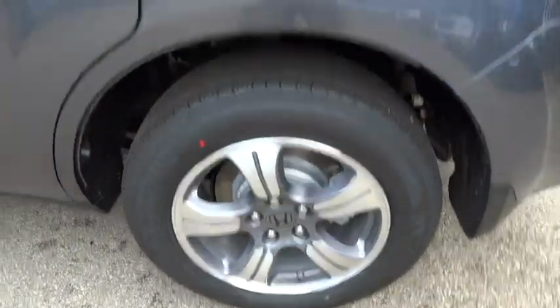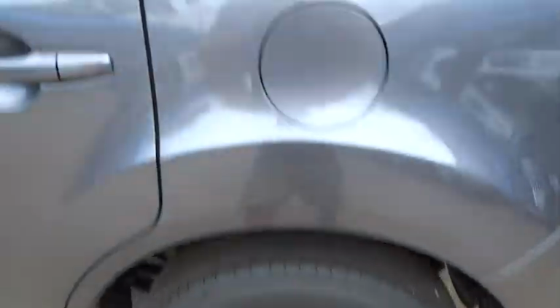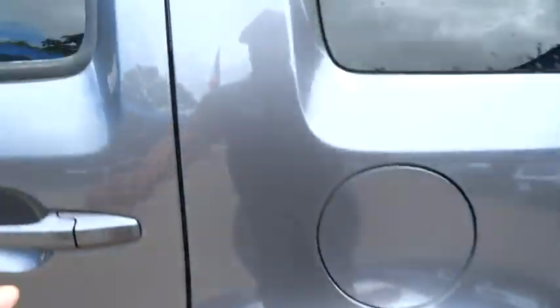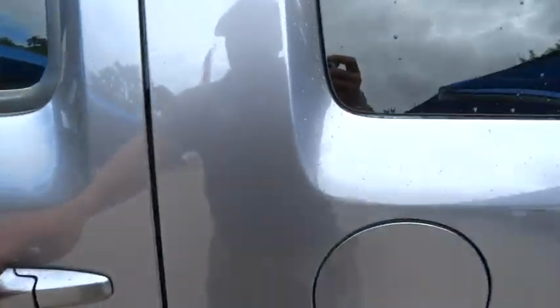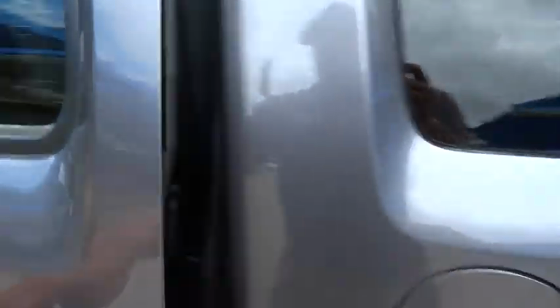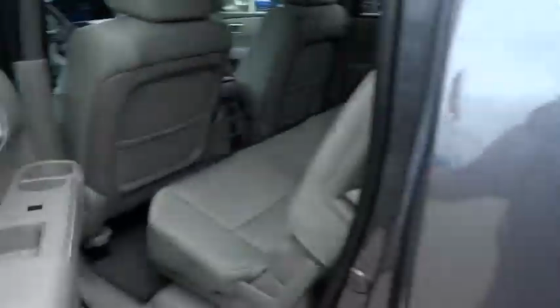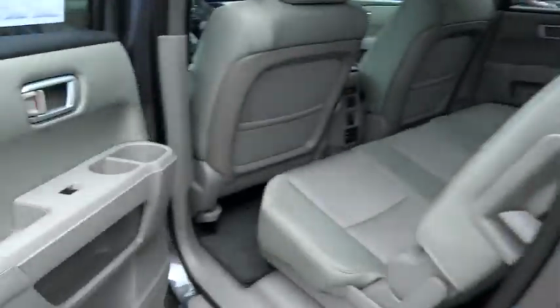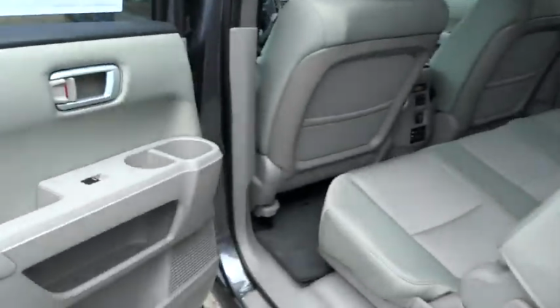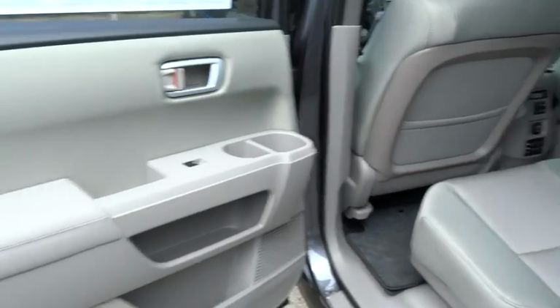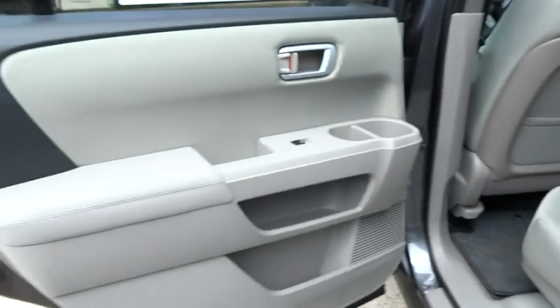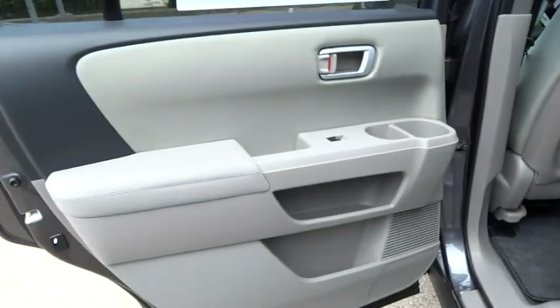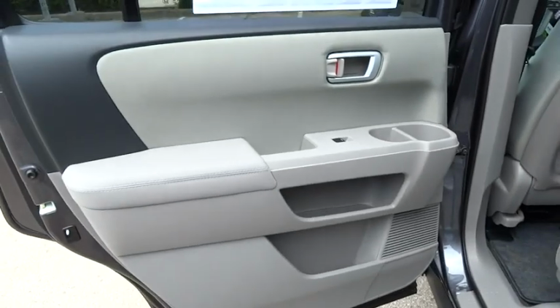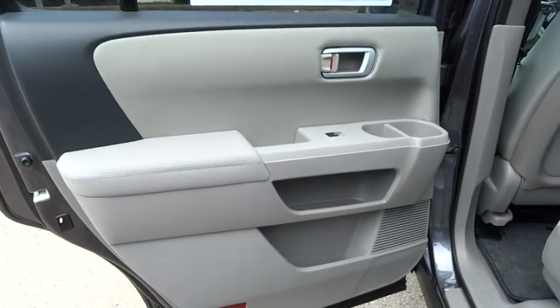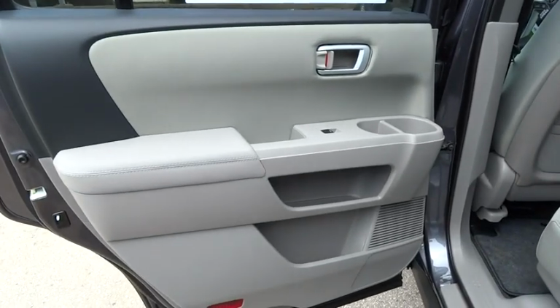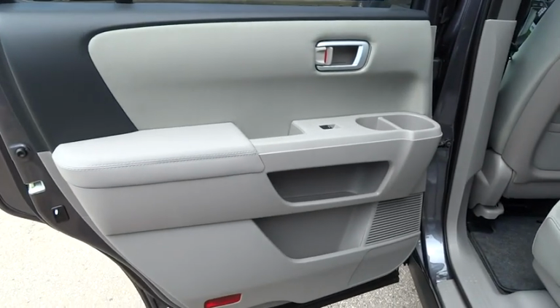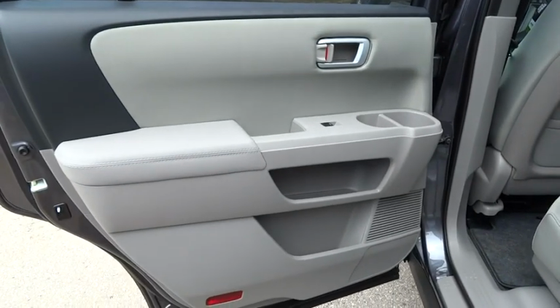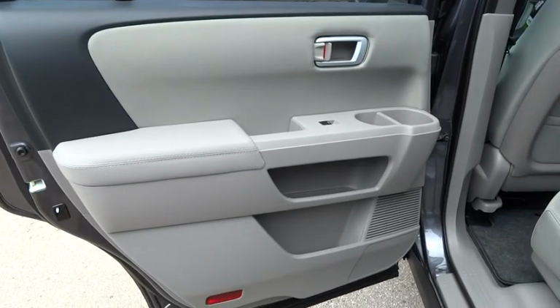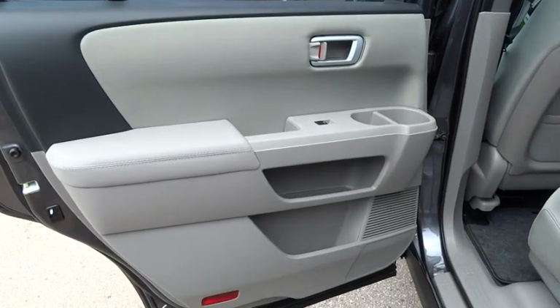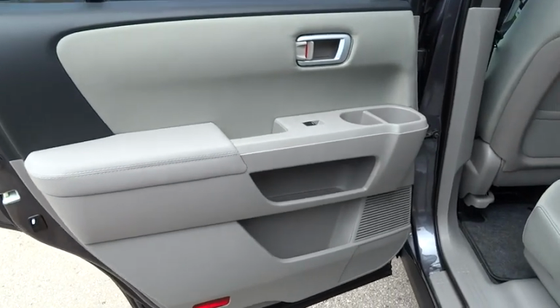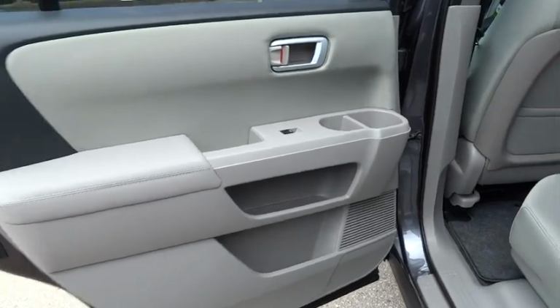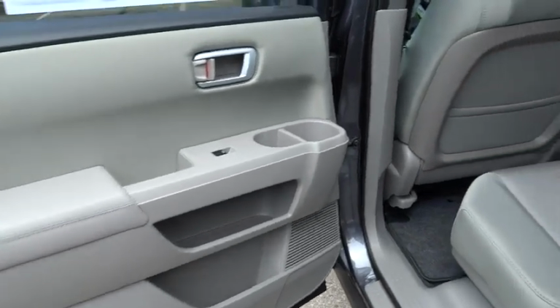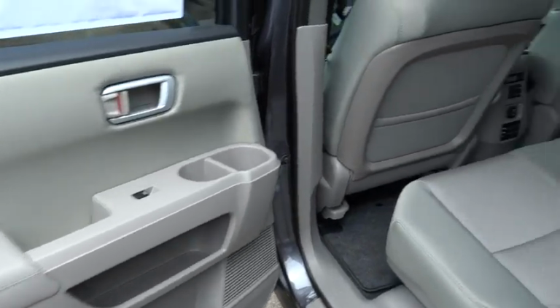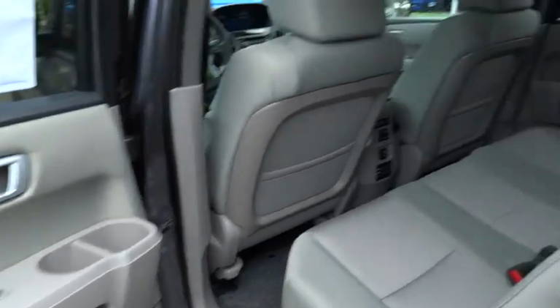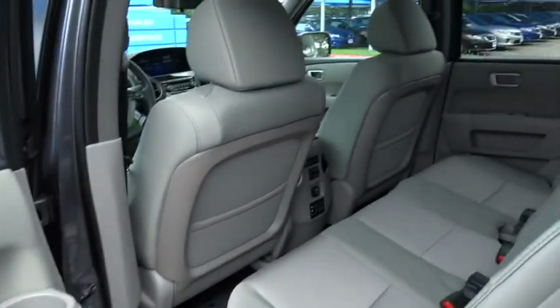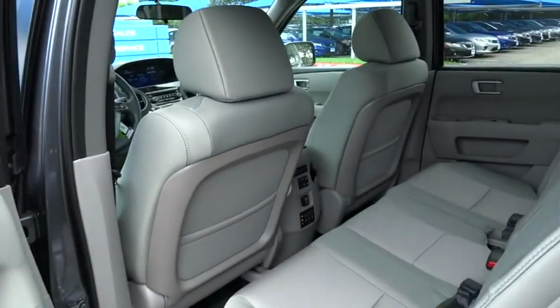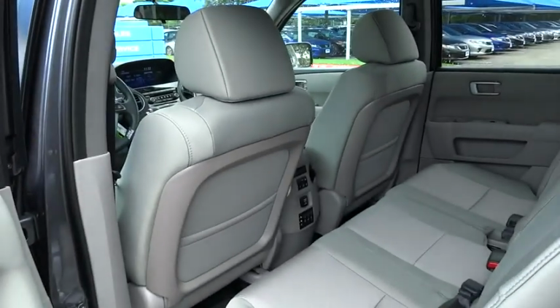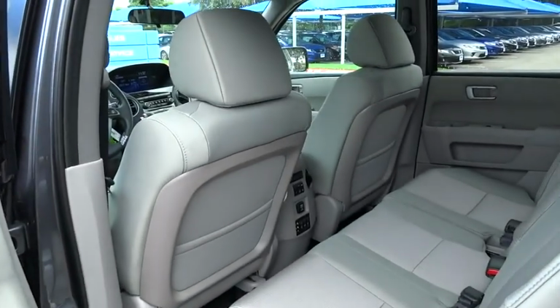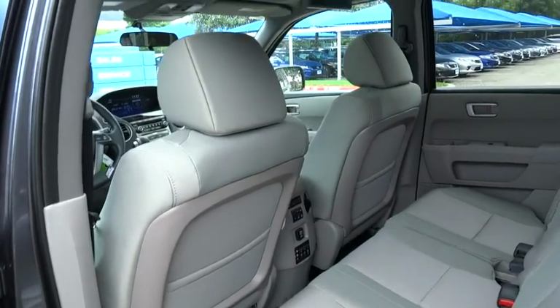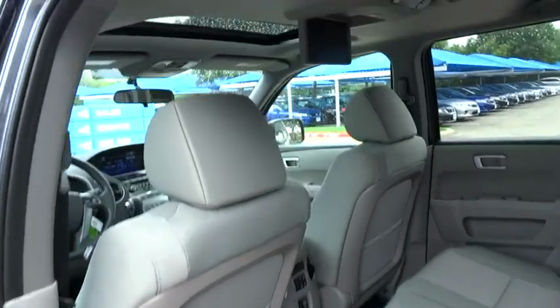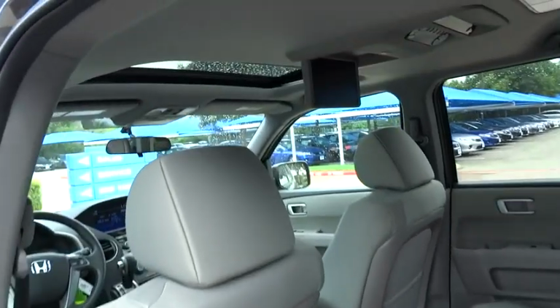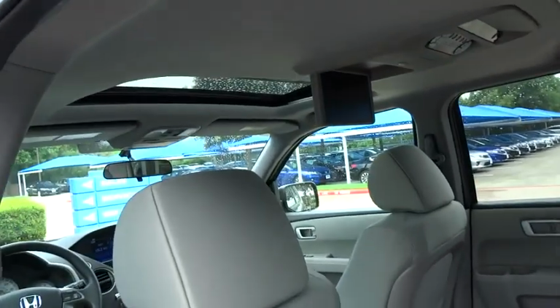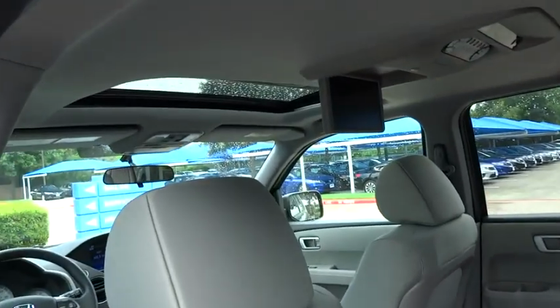Climate control, FWD, AM FM stereo radio, rear defrost, child safety locks. Come see the car for yourself.